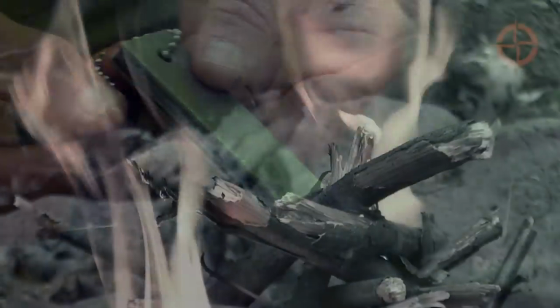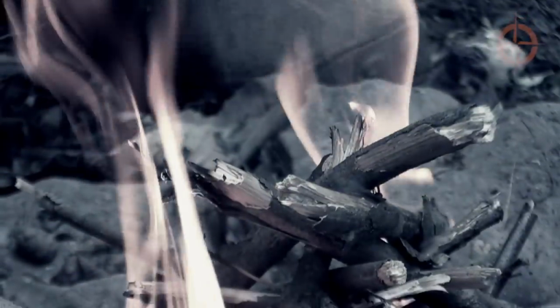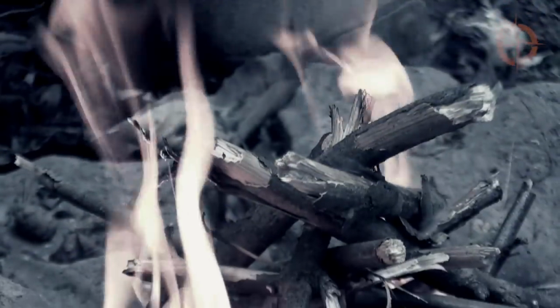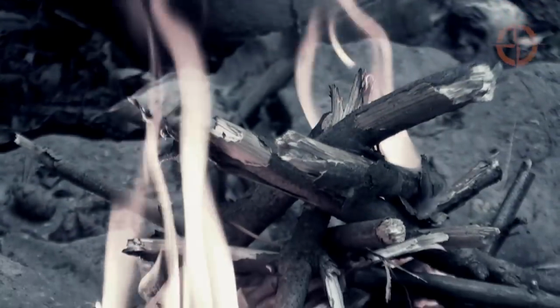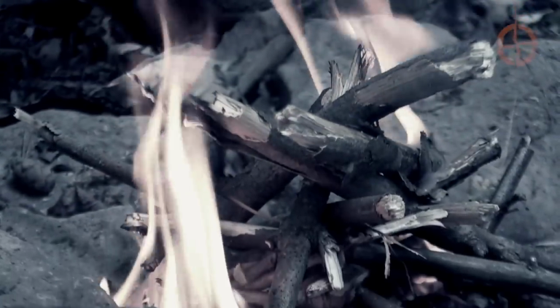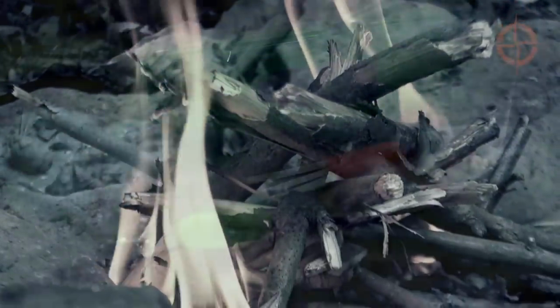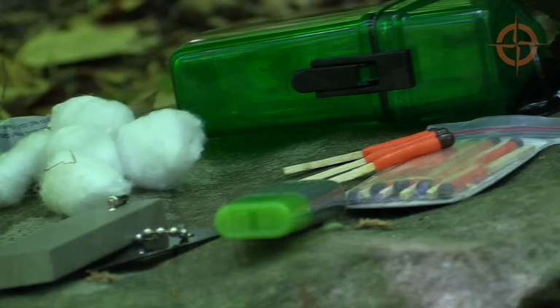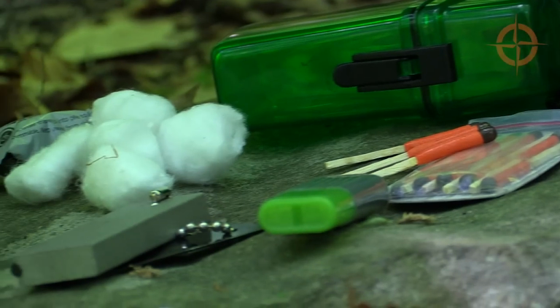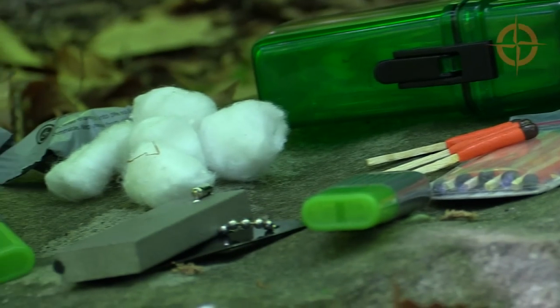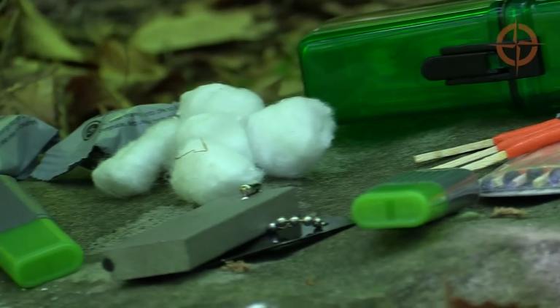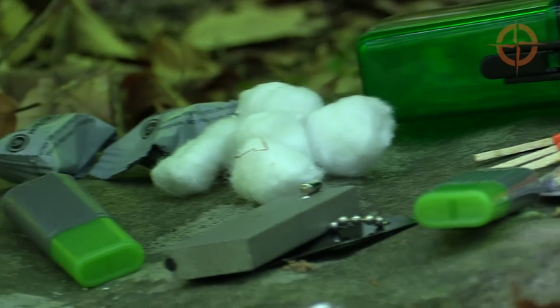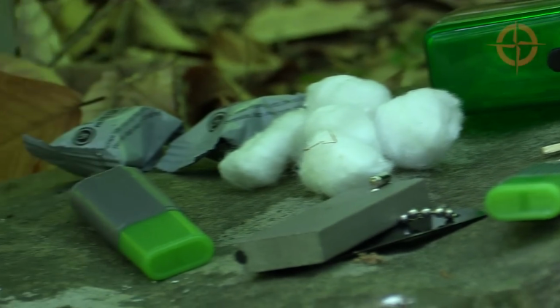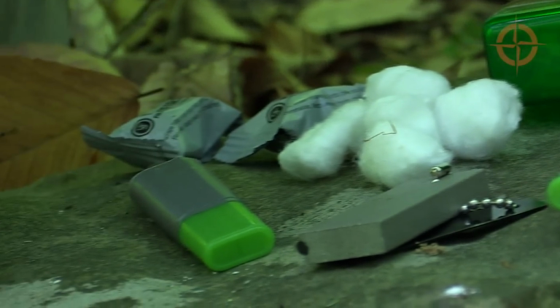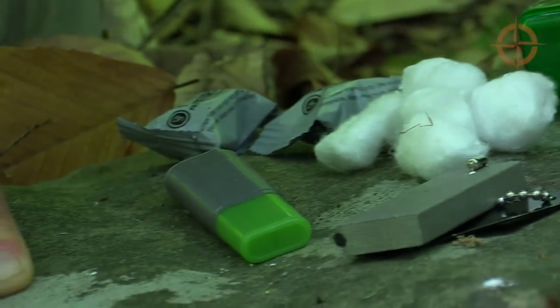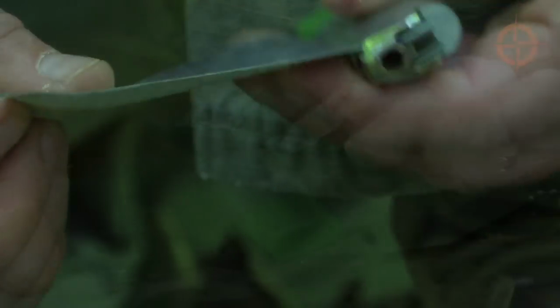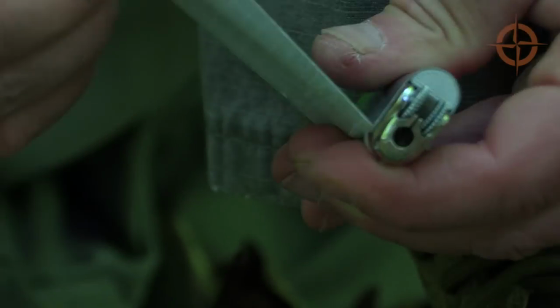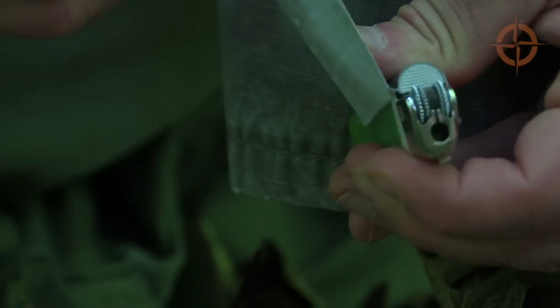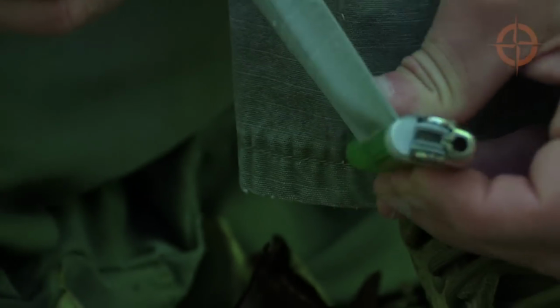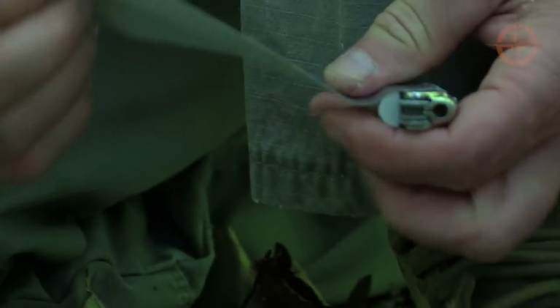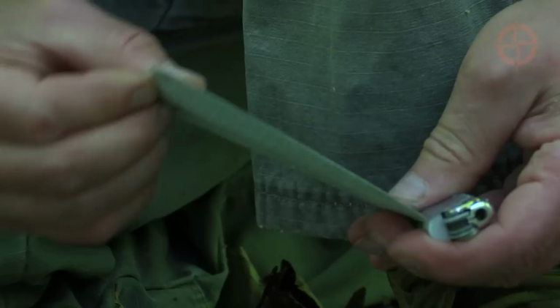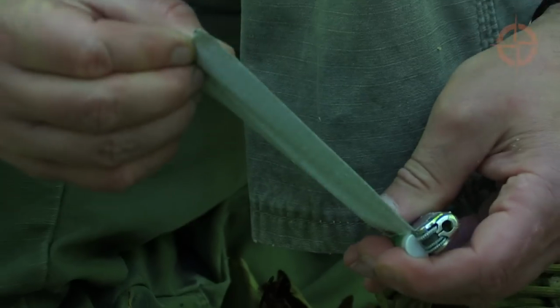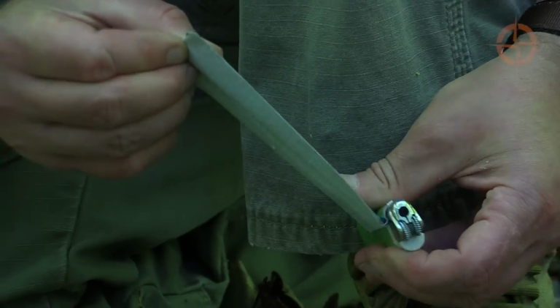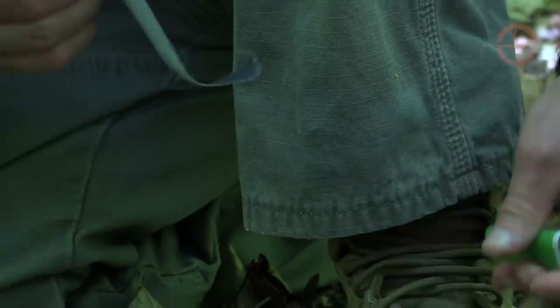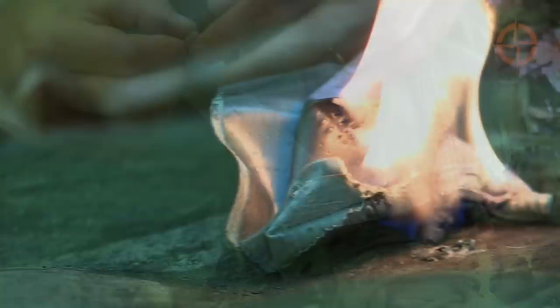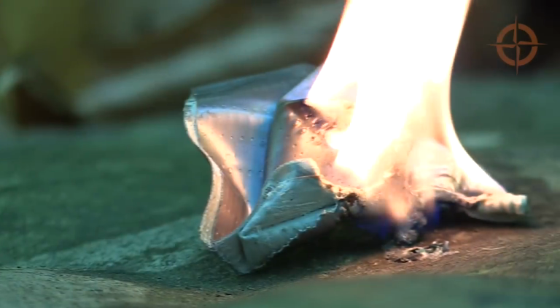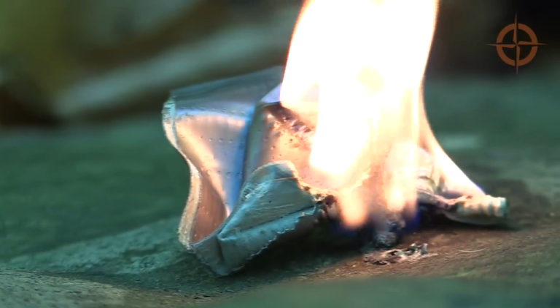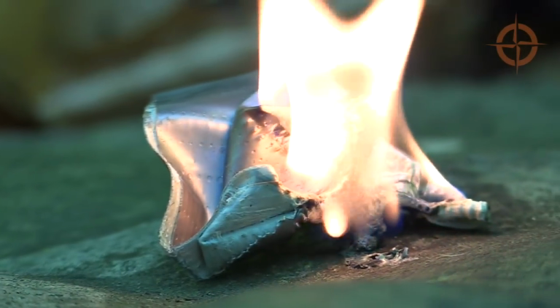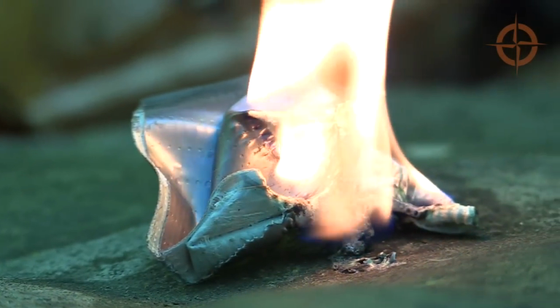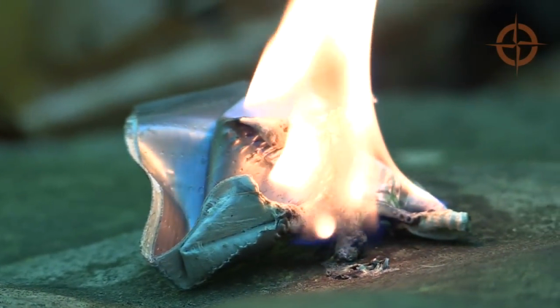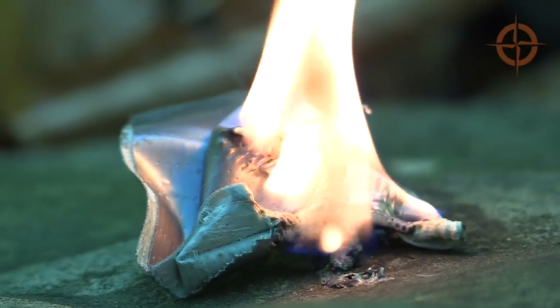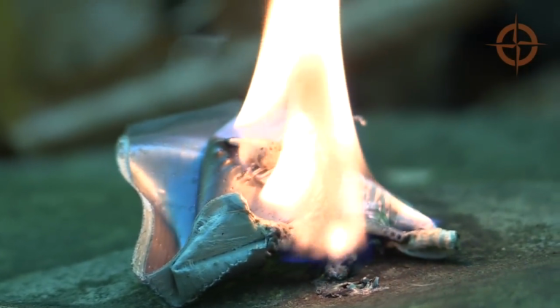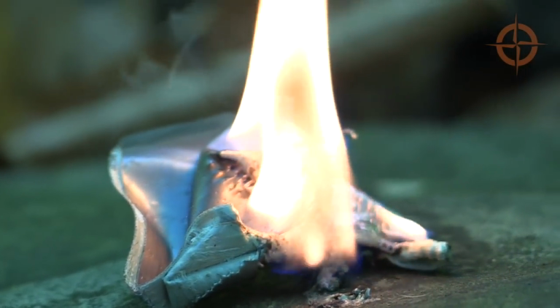For quick and easy fire starting, I've added two lighters wrapped in duct tape to prevent them from breaking or discharging accidentally. Duct tape is also highly flammable, so it can be used as kindling.